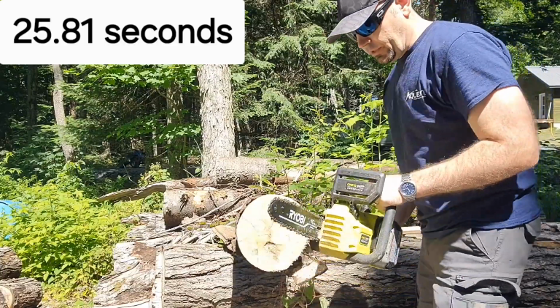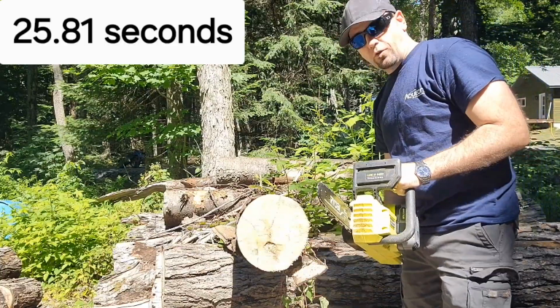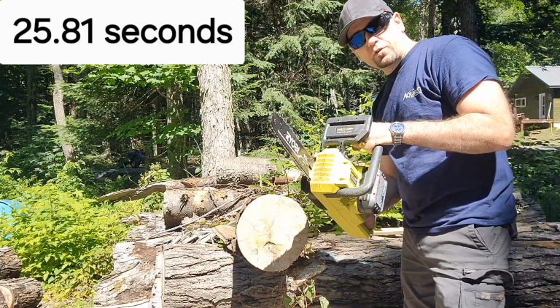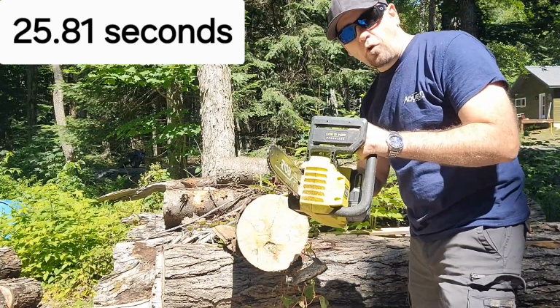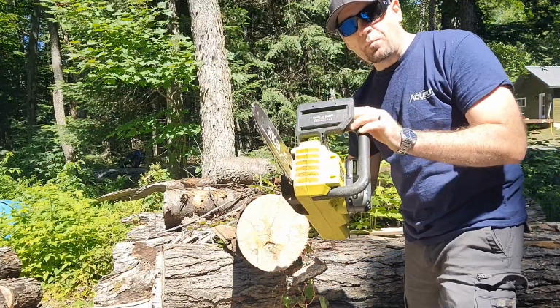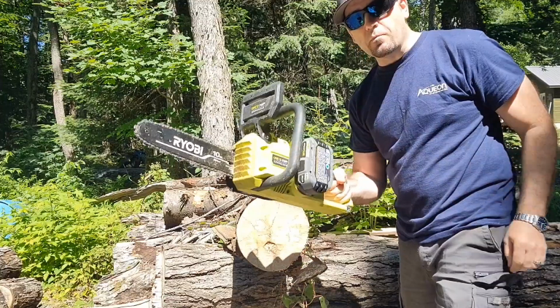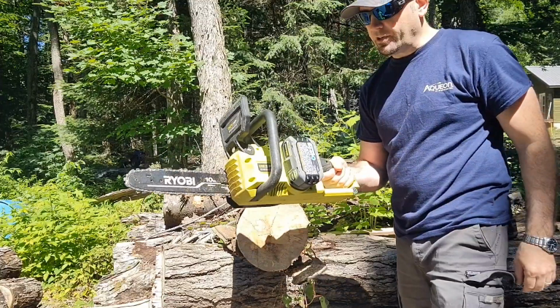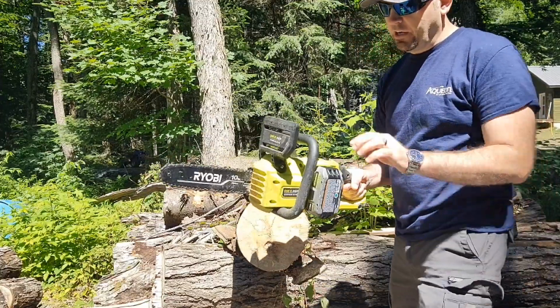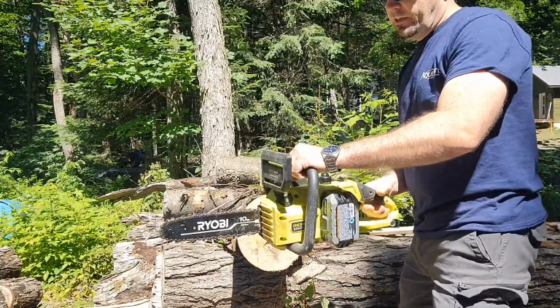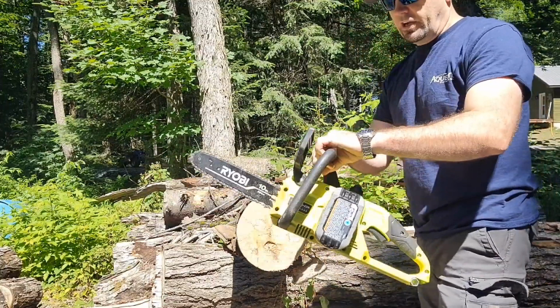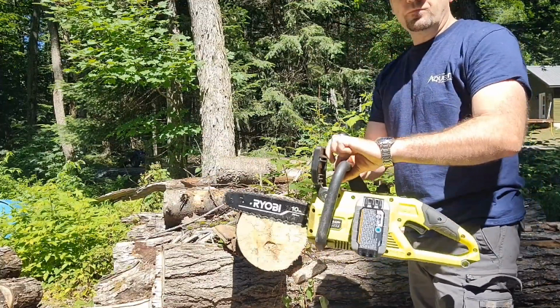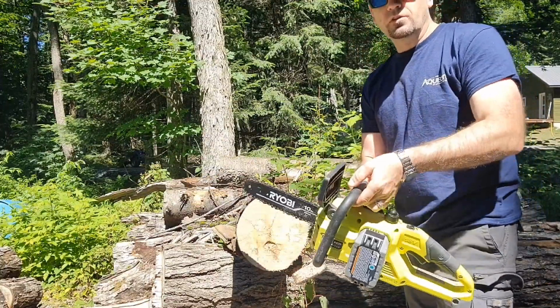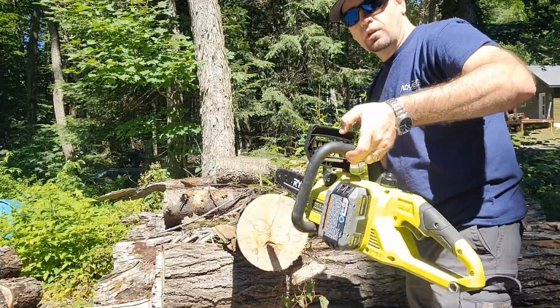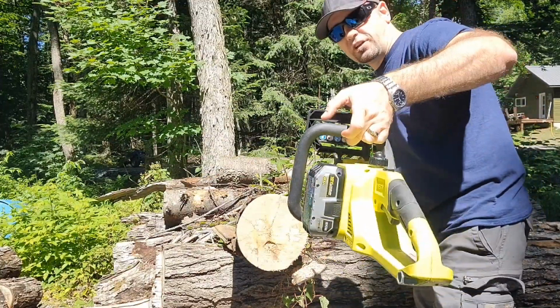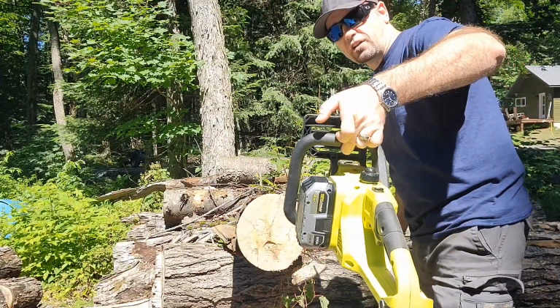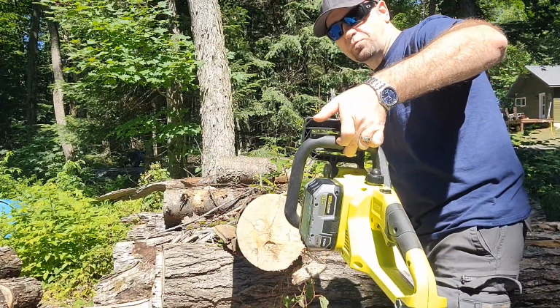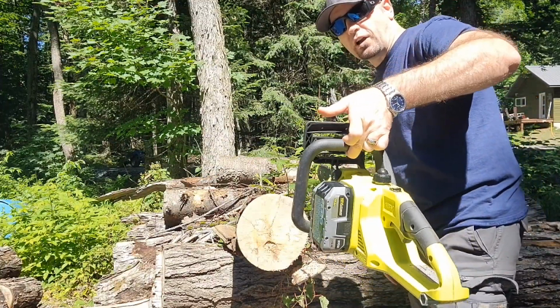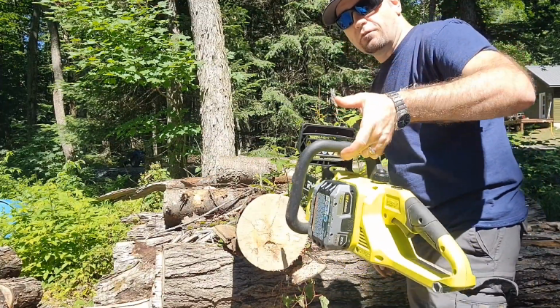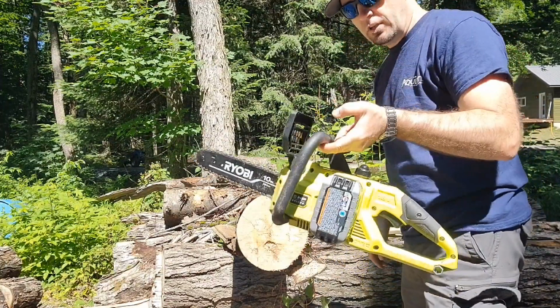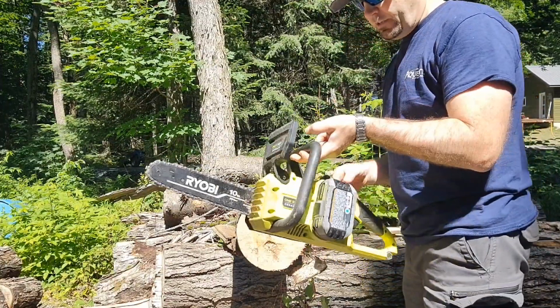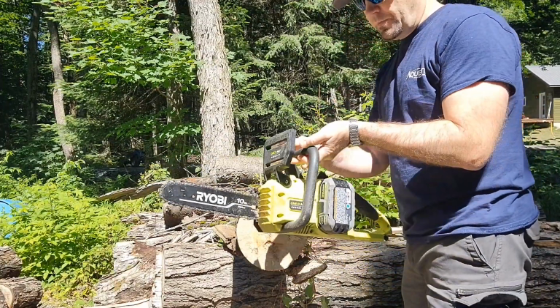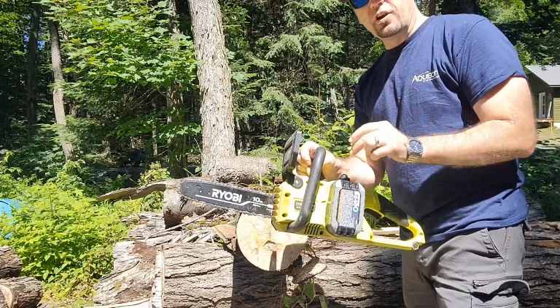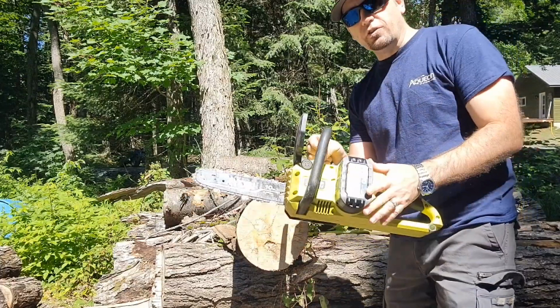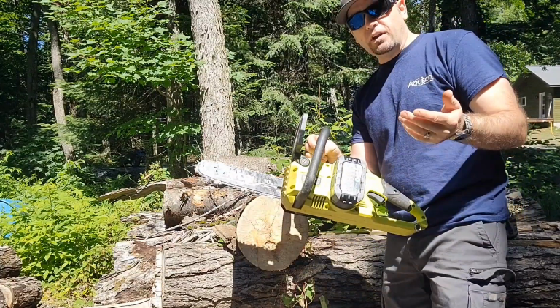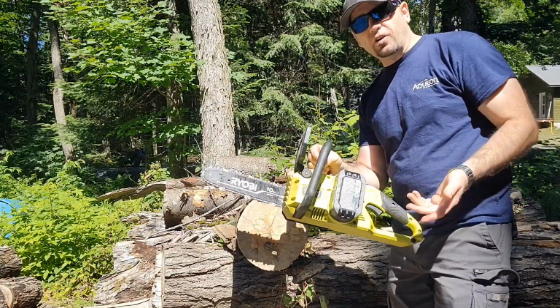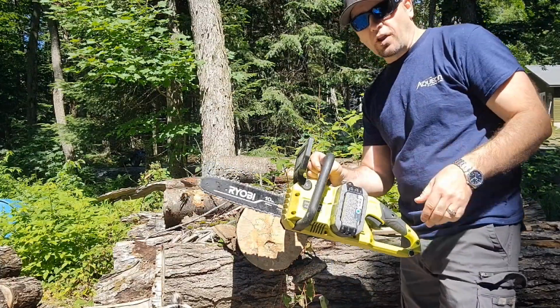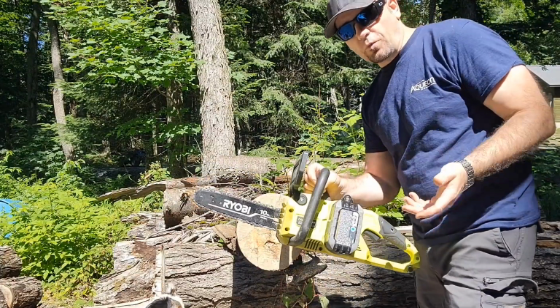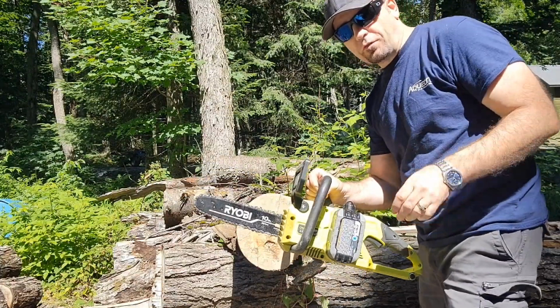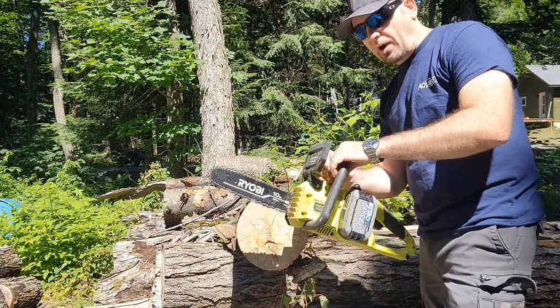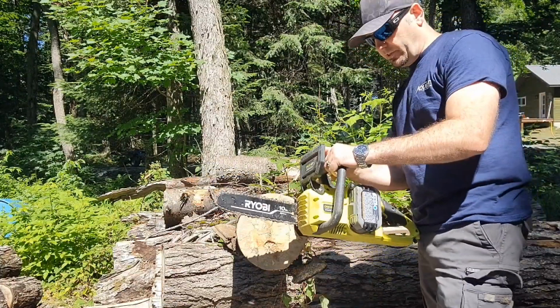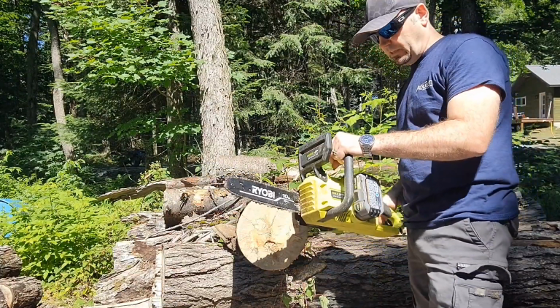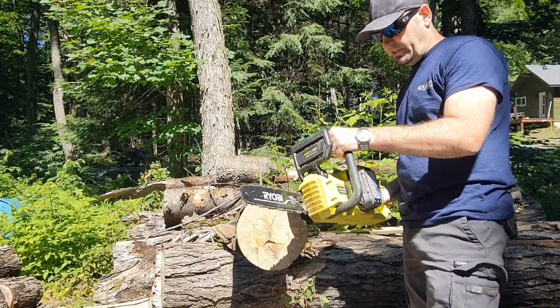So that was it with the 4 amp hour battery. The chainsaw is pretty level and those batteries are not too heavy — I think they're about 1 to 1.5 pounds or something like that.